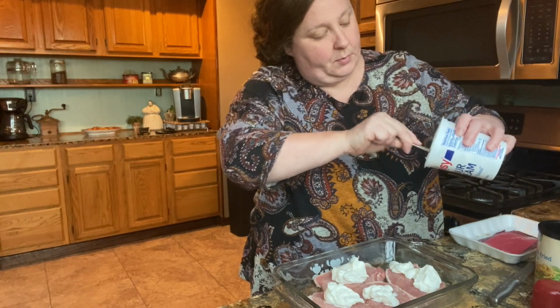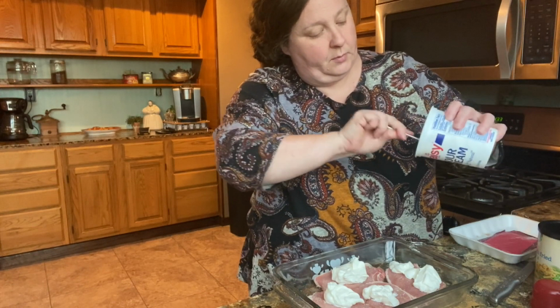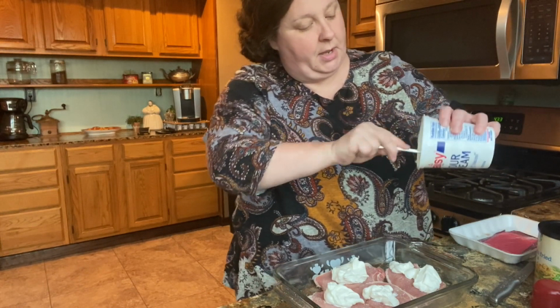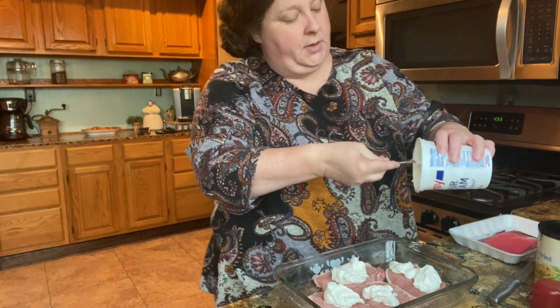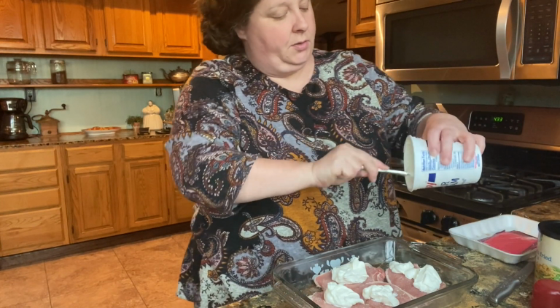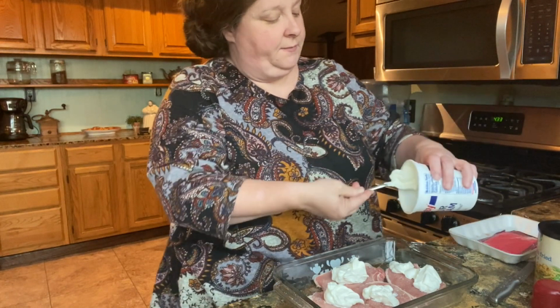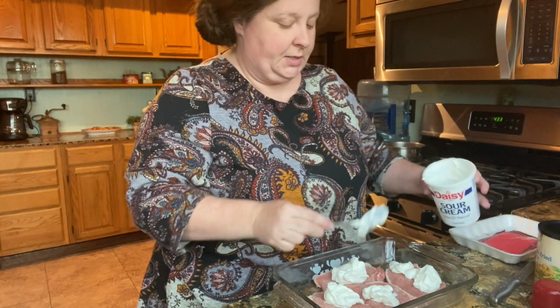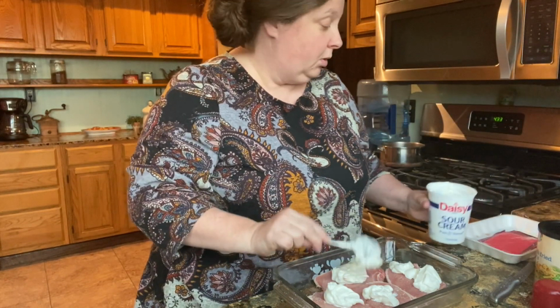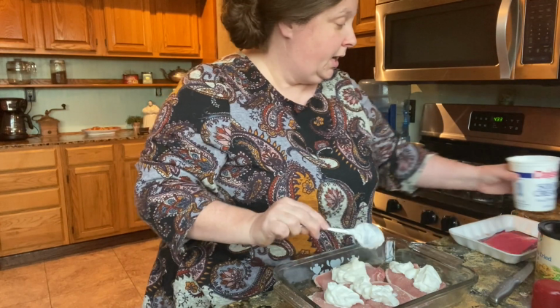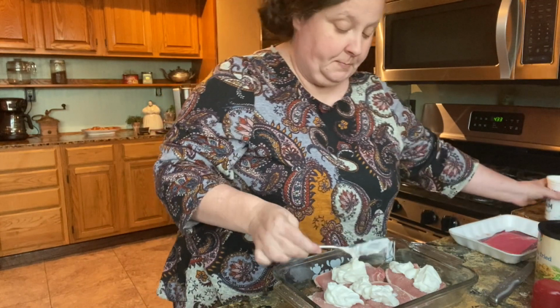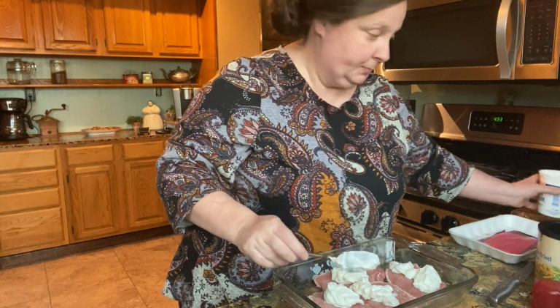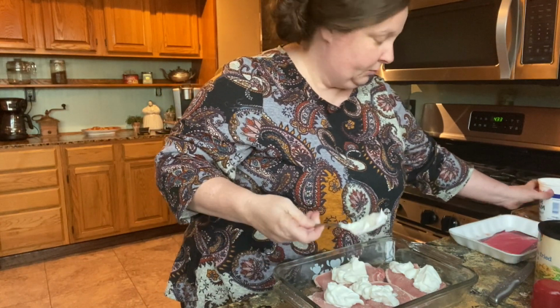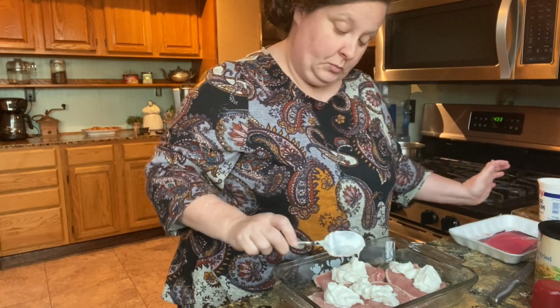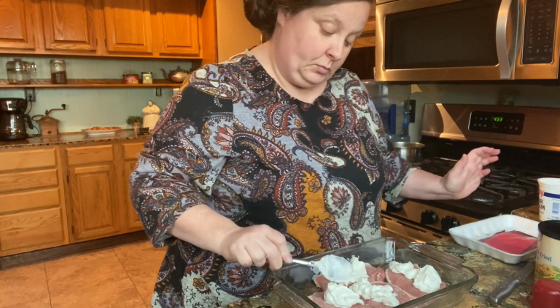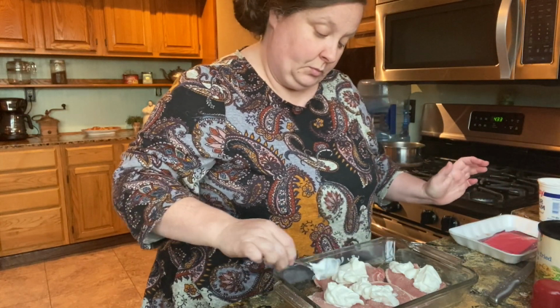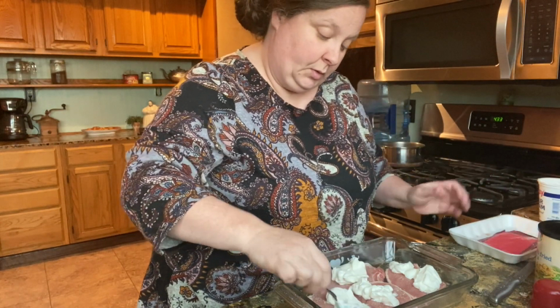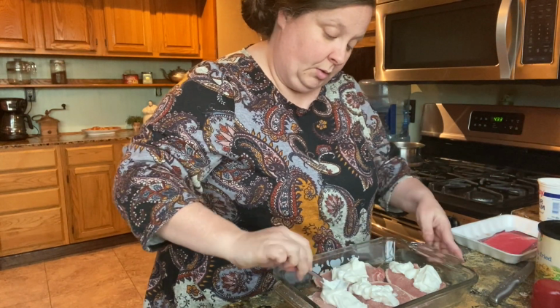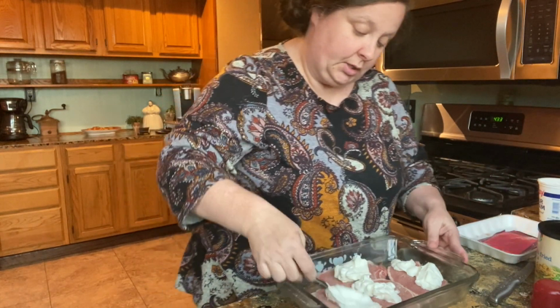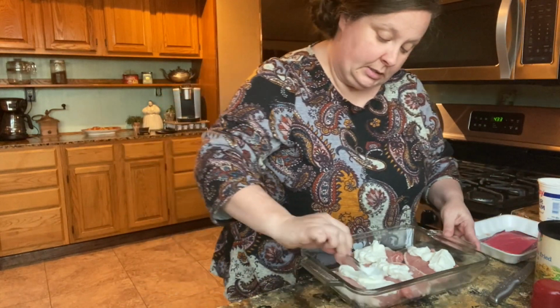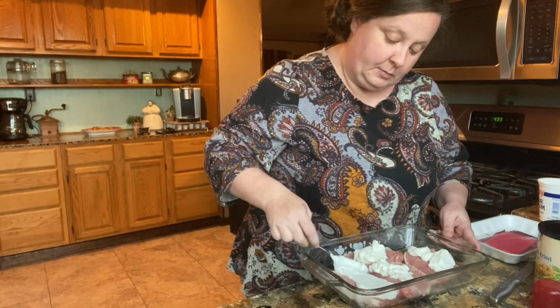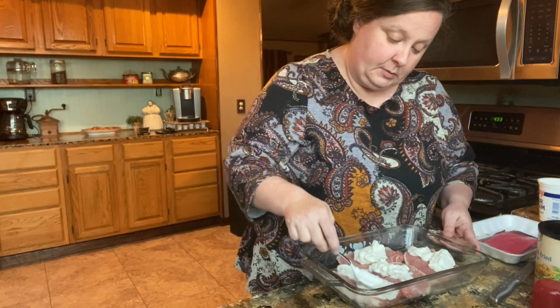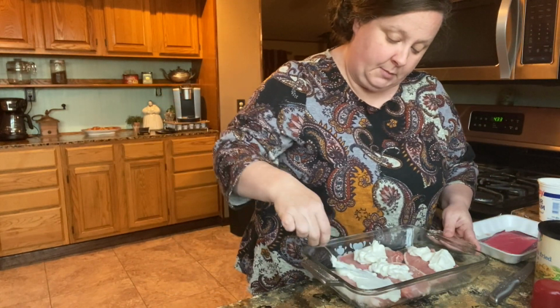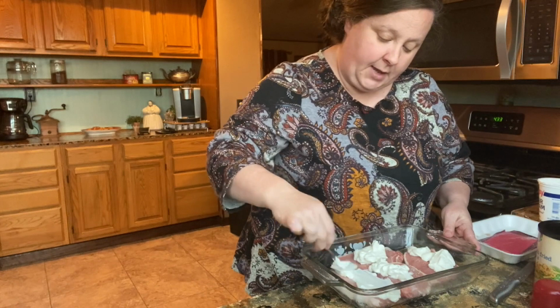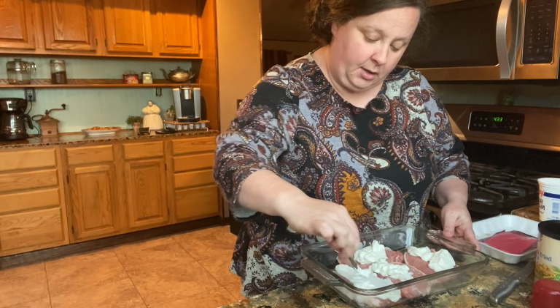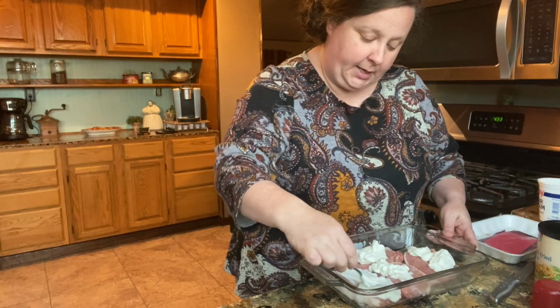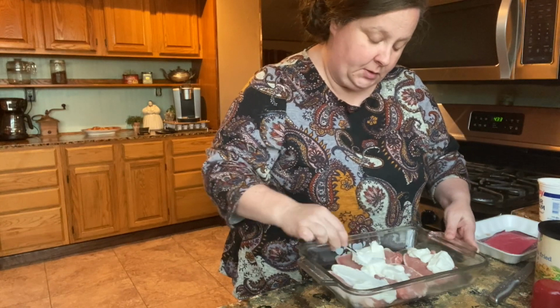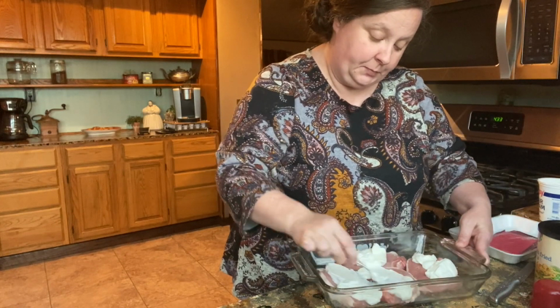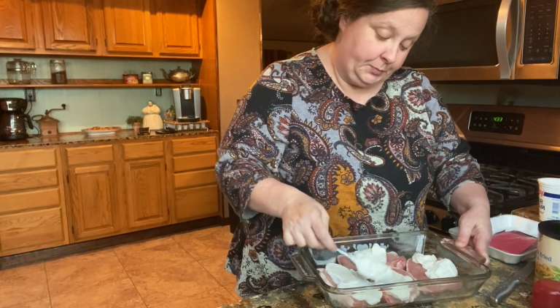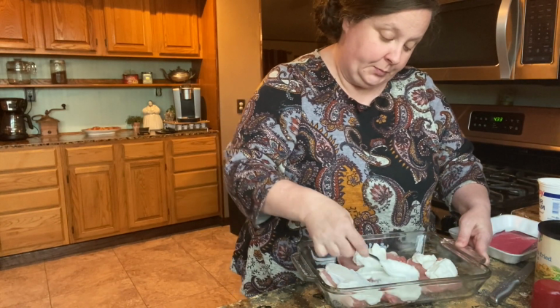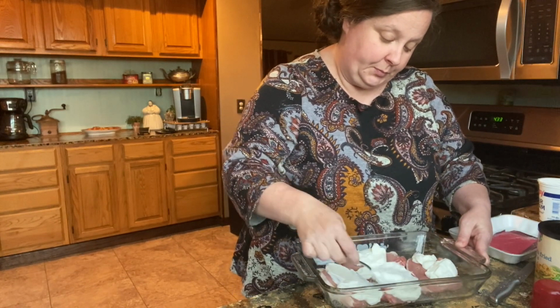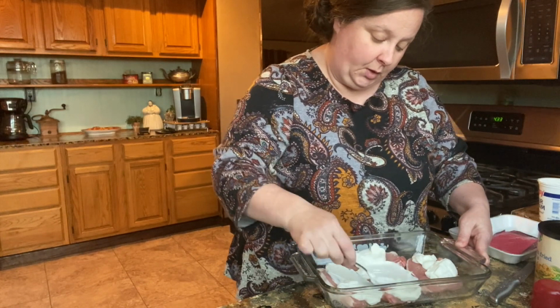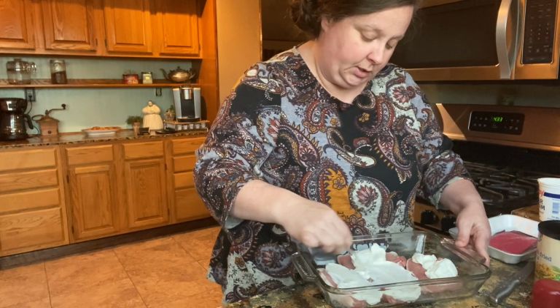I've got my oven on 350 warming up. We're just going to smear the sour cream all around on top.